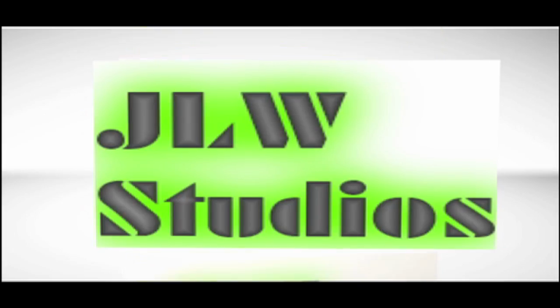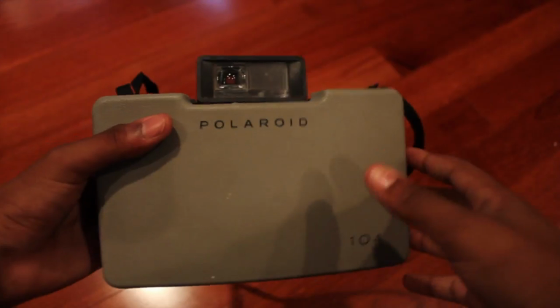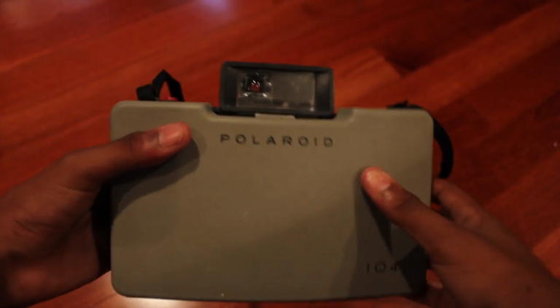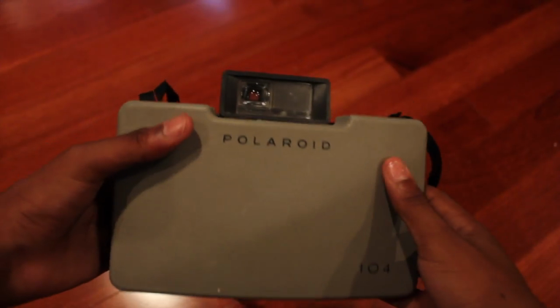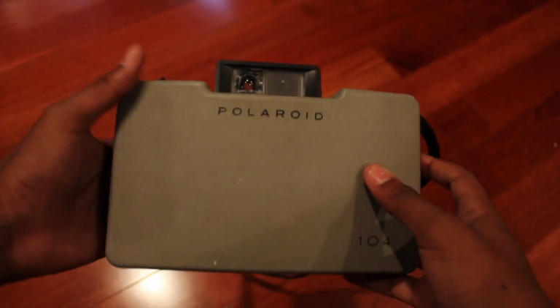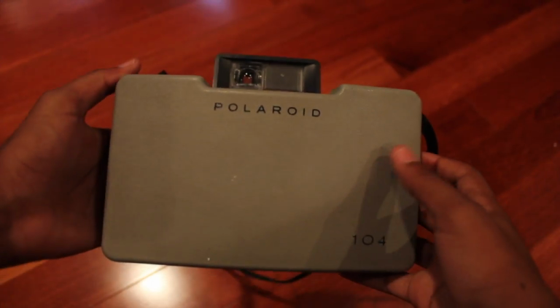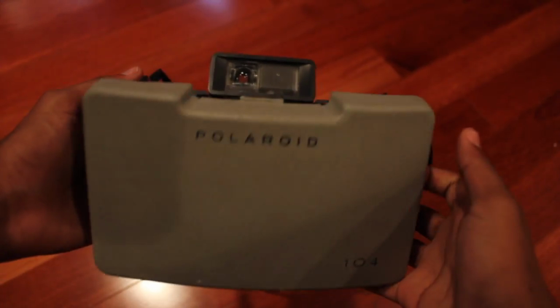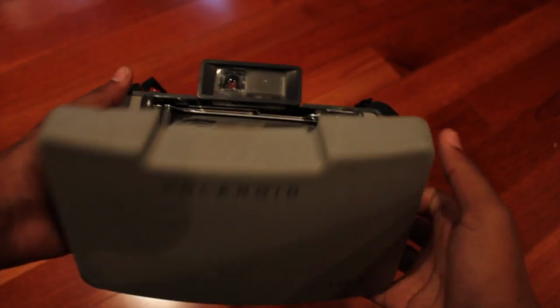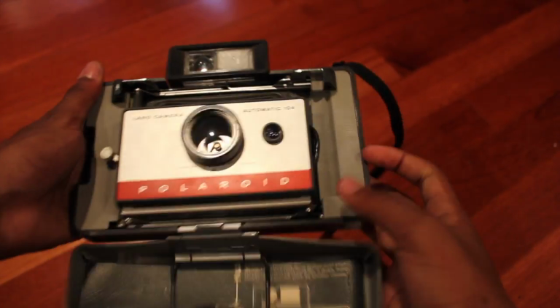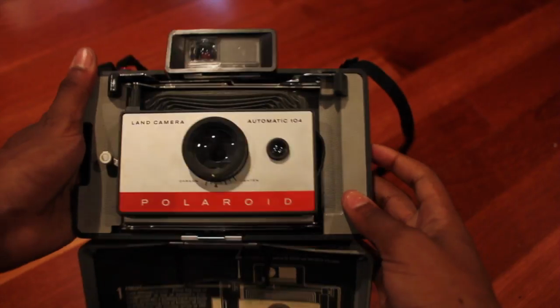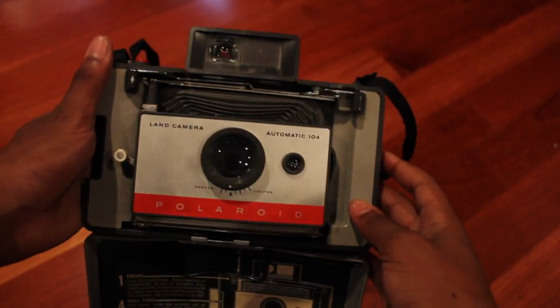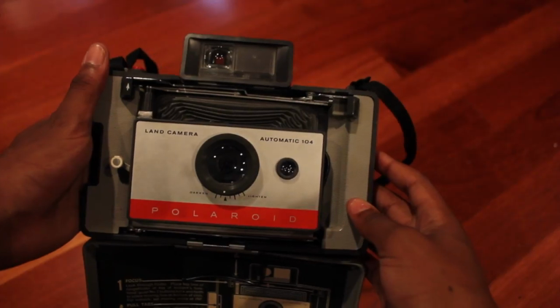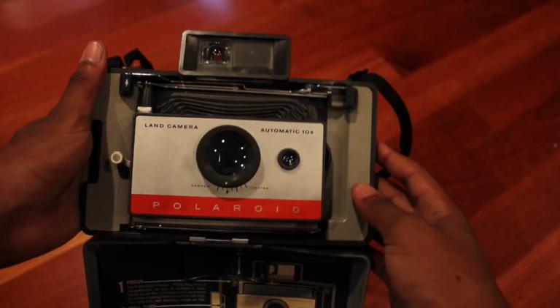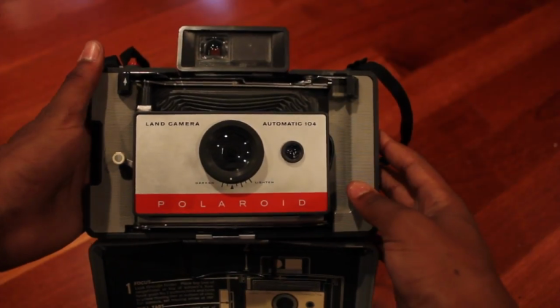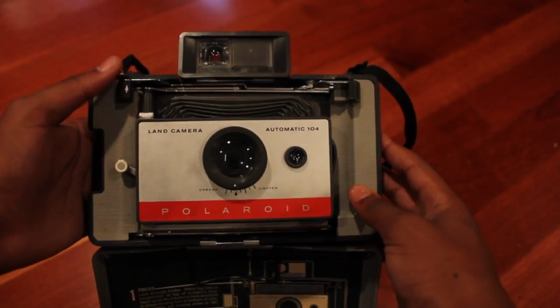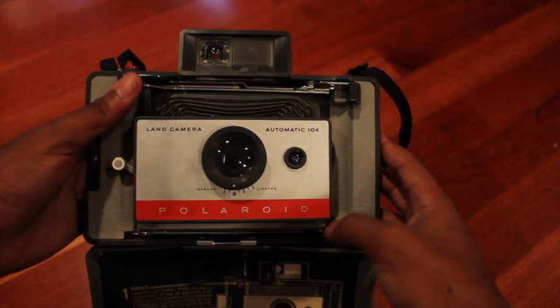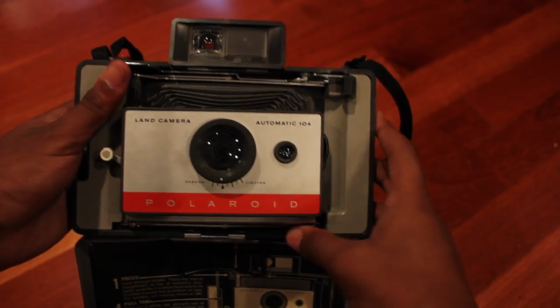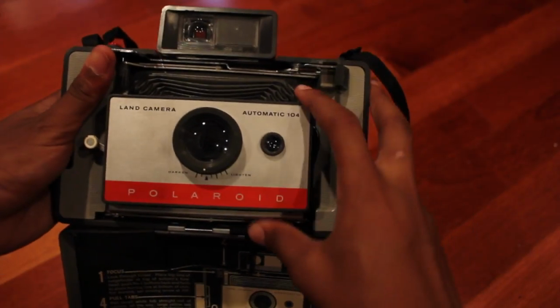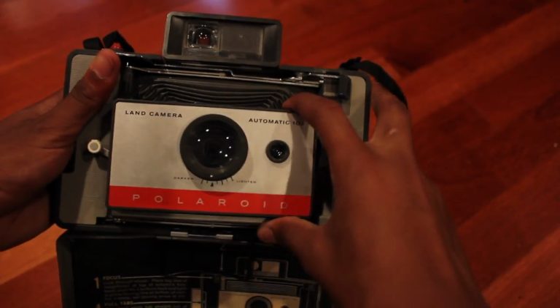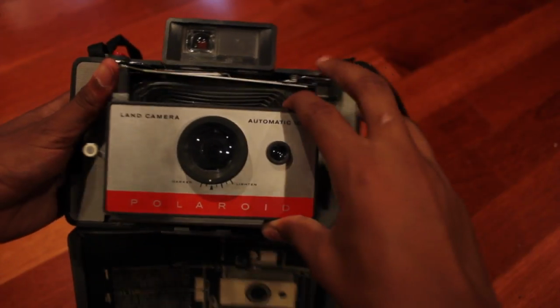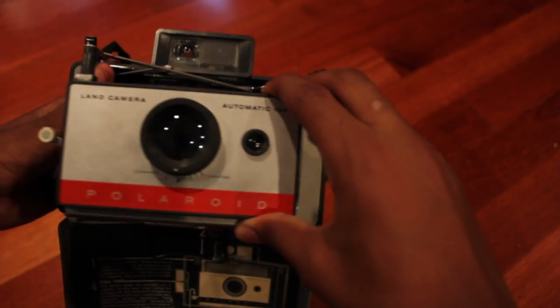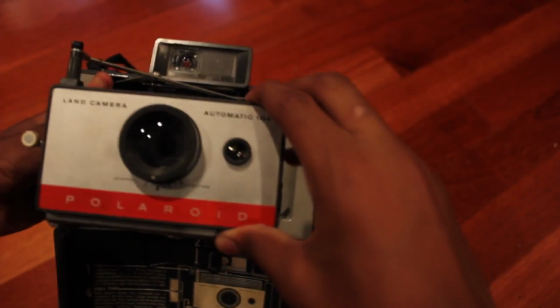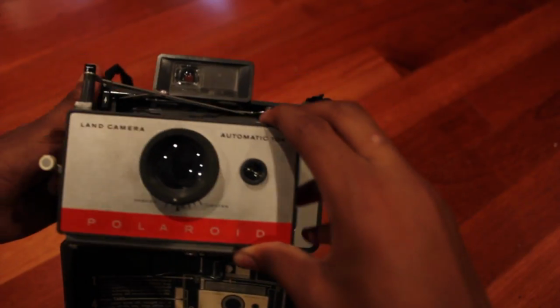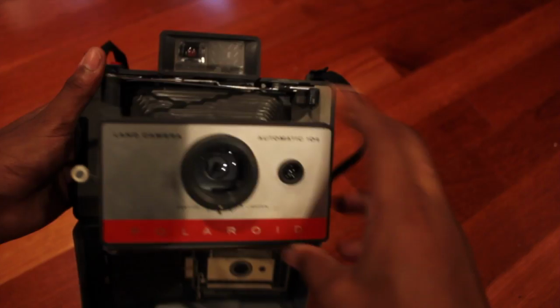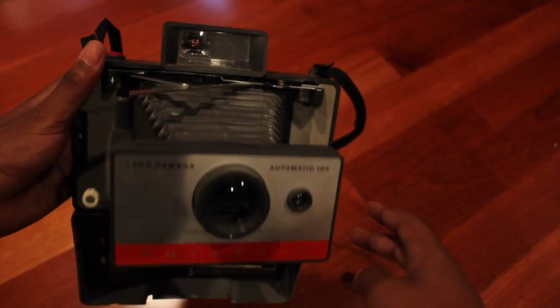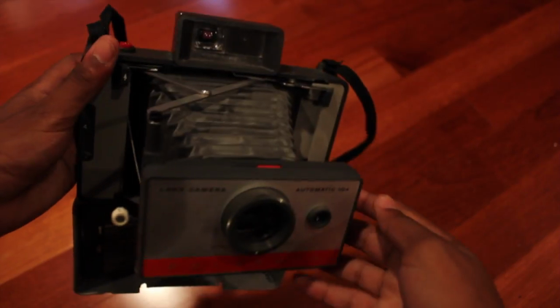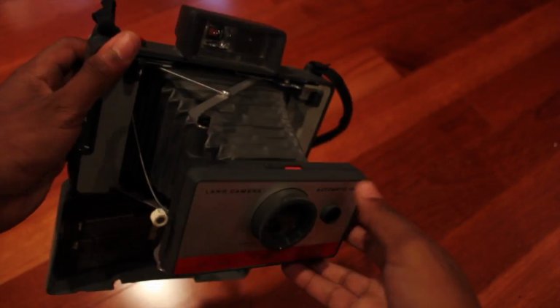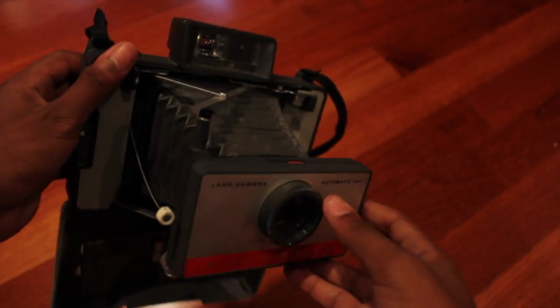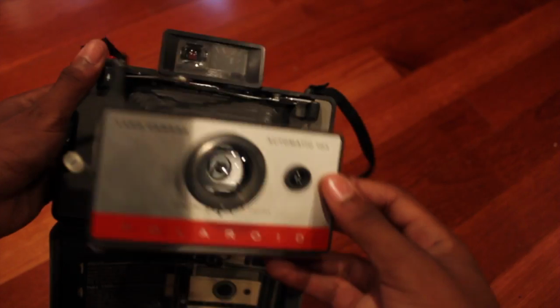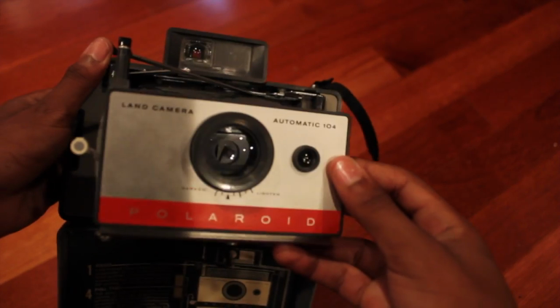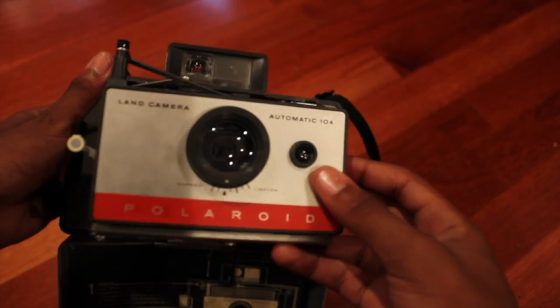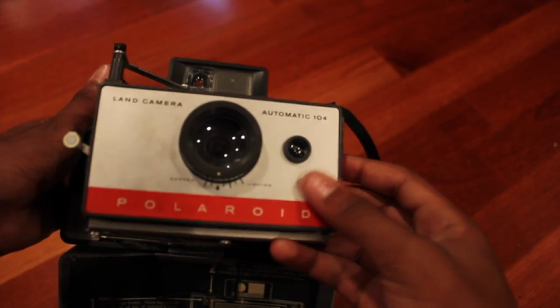Hey guys, it's Justin. Today I'll be teaching you how to use a Polaroid 104 land camera. Production started in 1964. It is a PAC film camera.